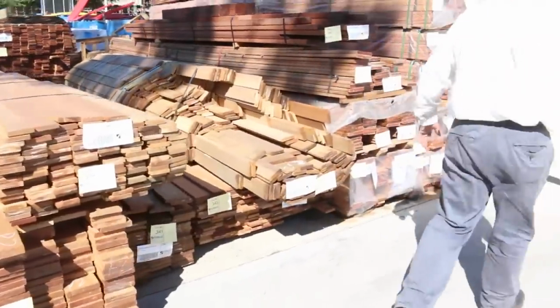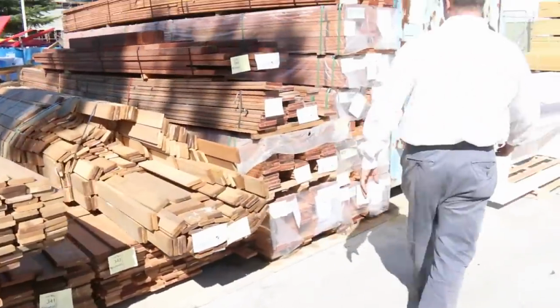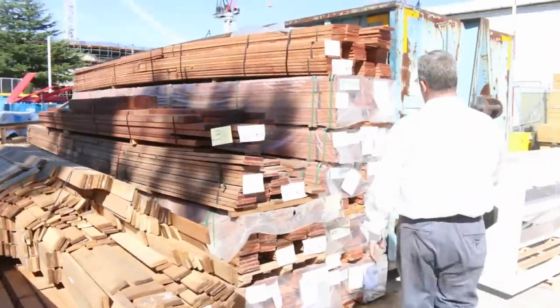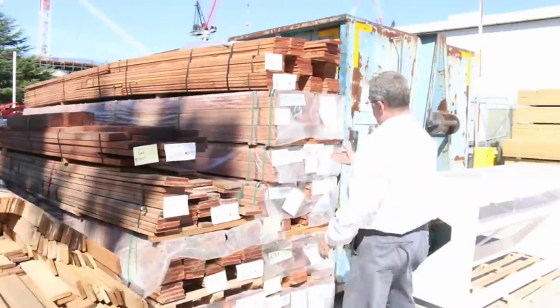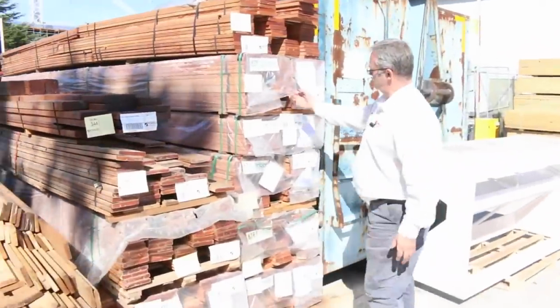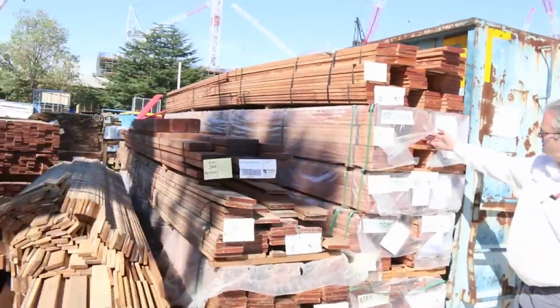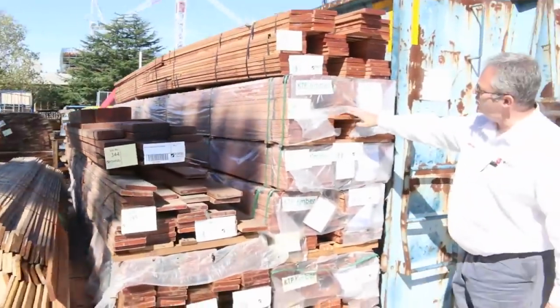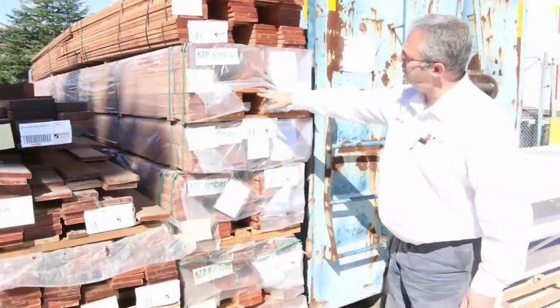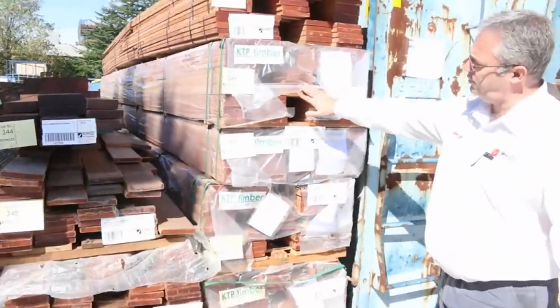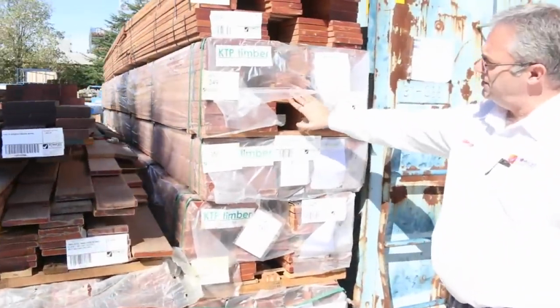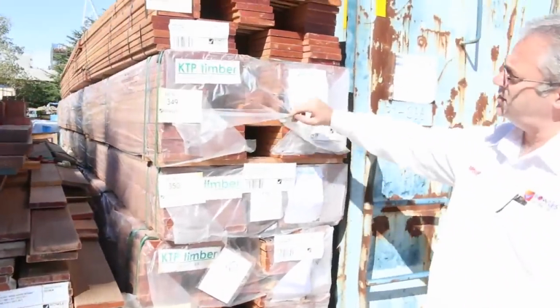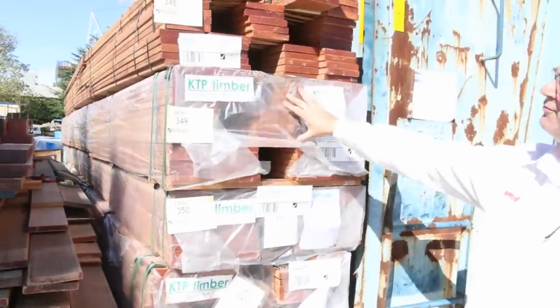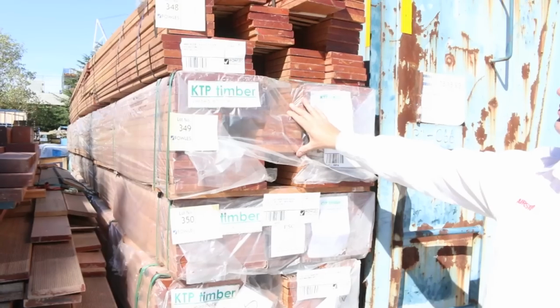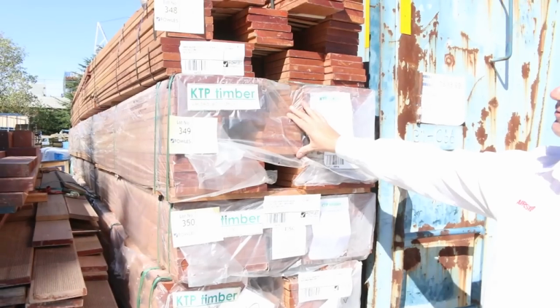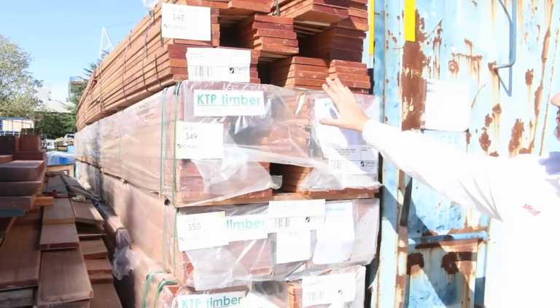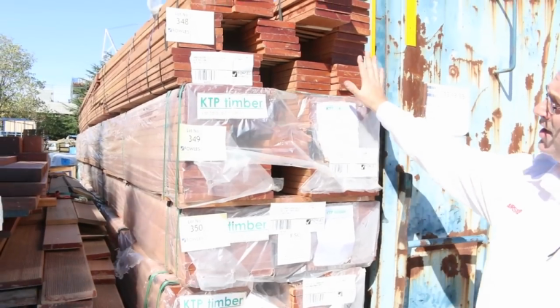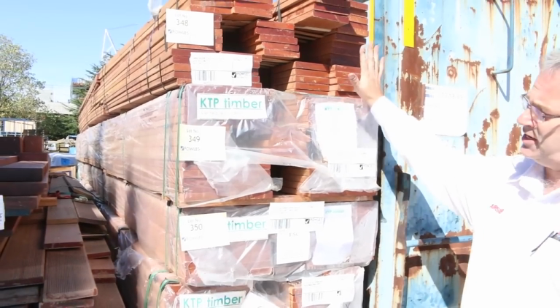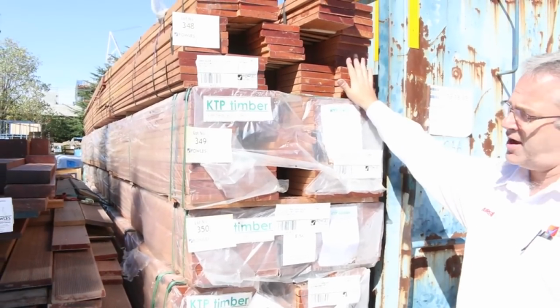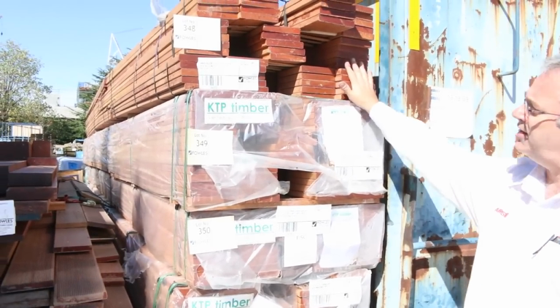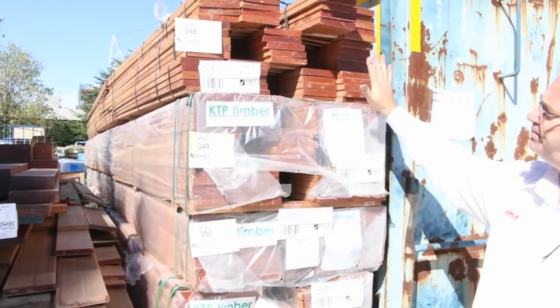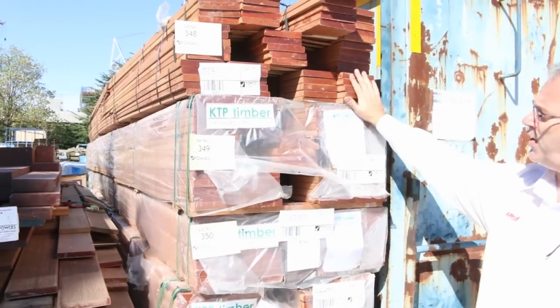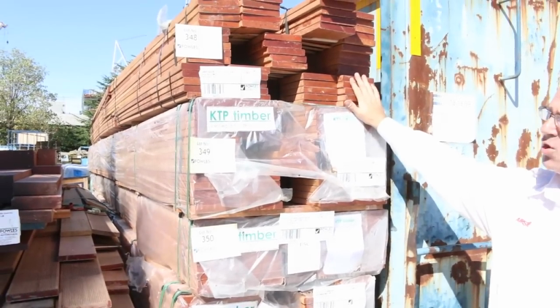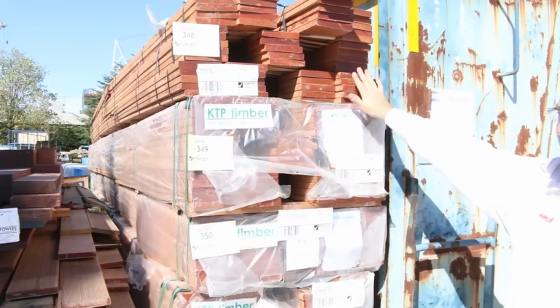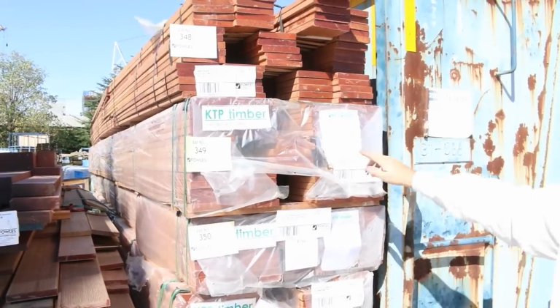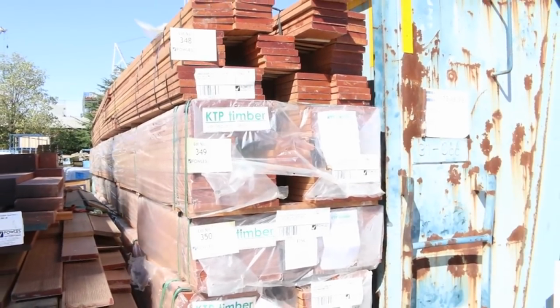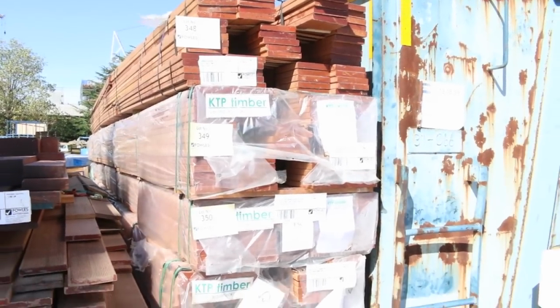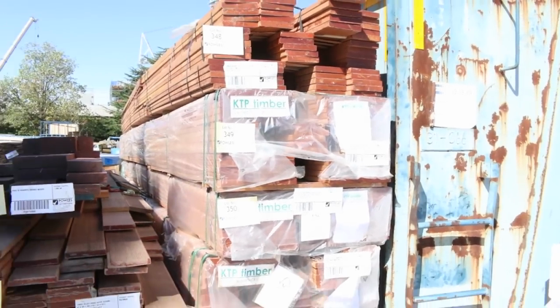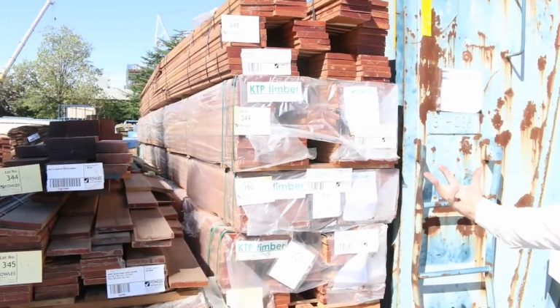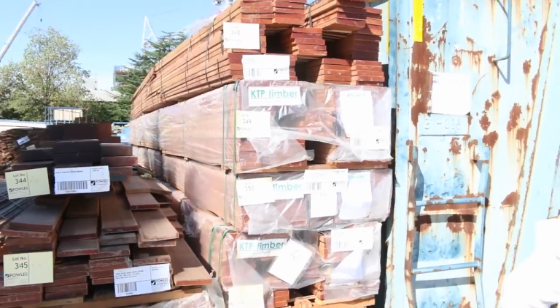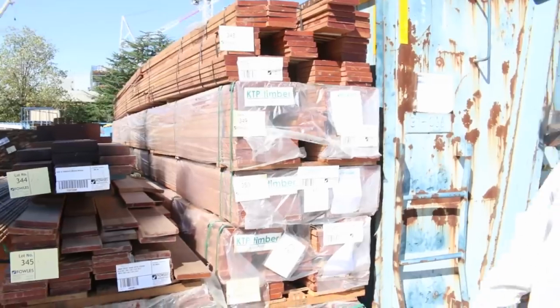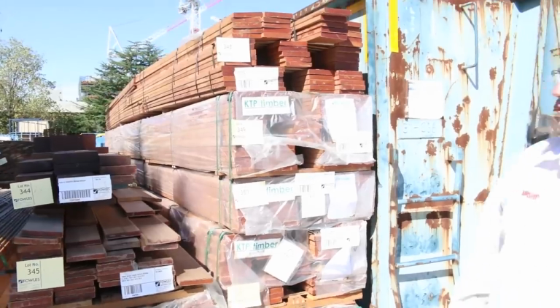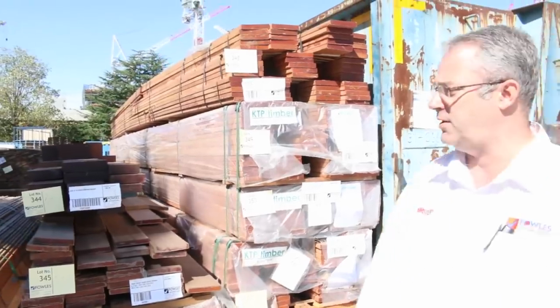We've got a new load of Kapur in — this is the 140 by 25 in a select grade in random long packs. That's a really good looking timber and a really good alternative to Mirboo as well.